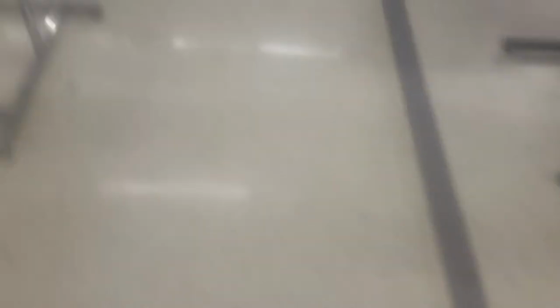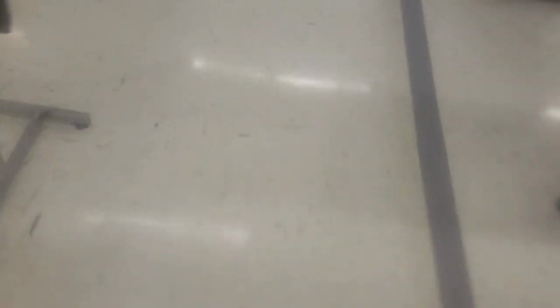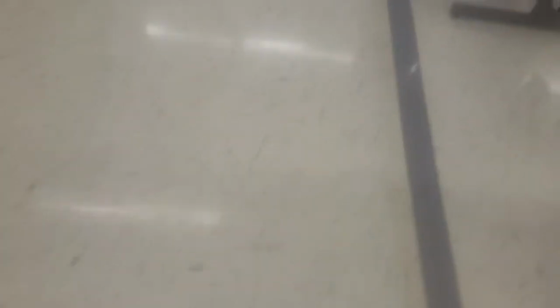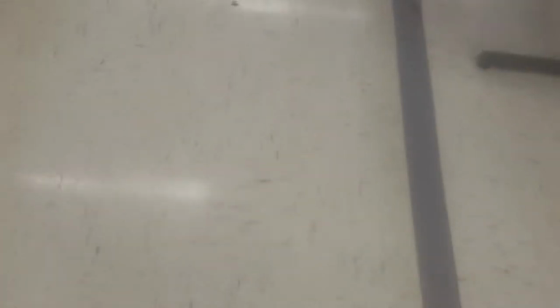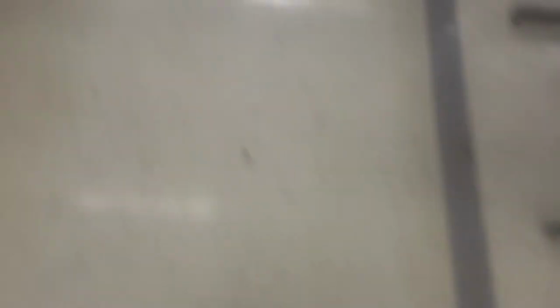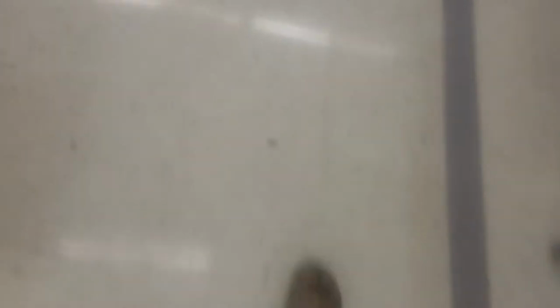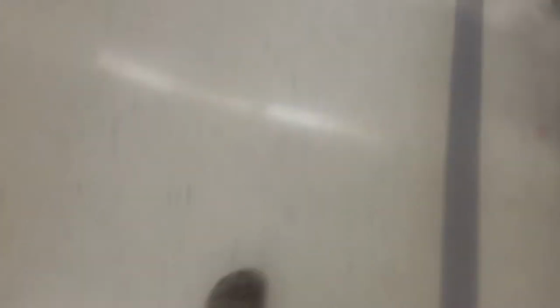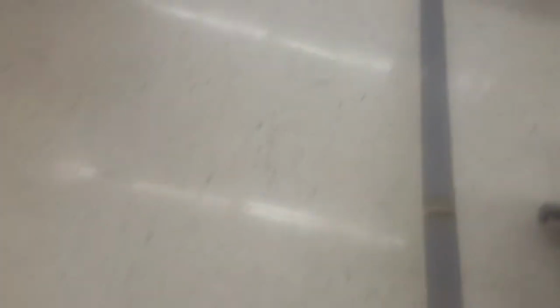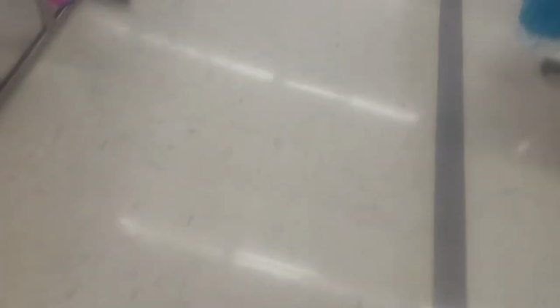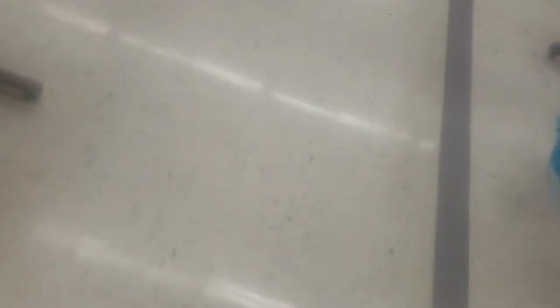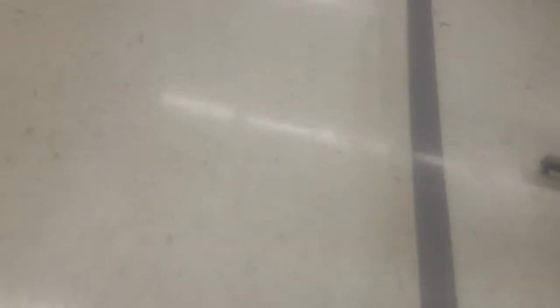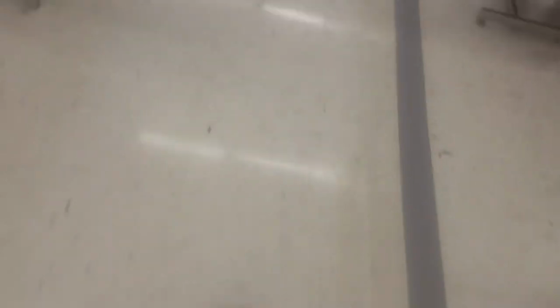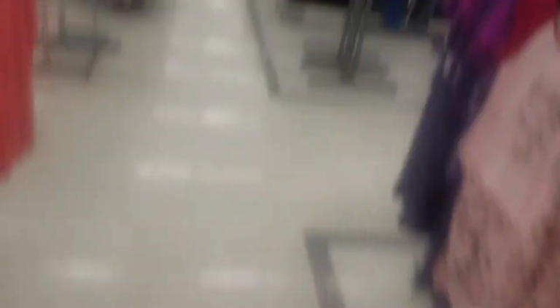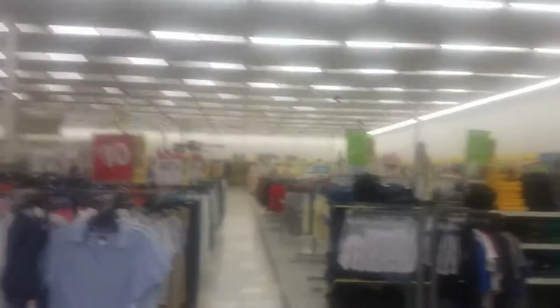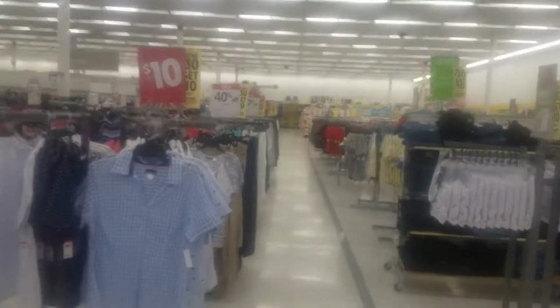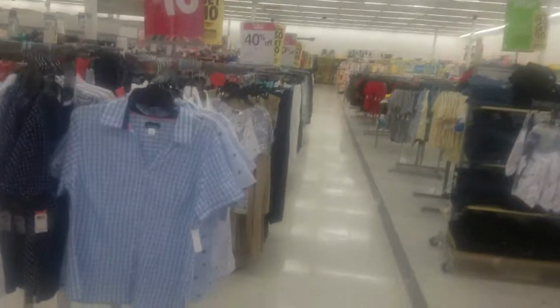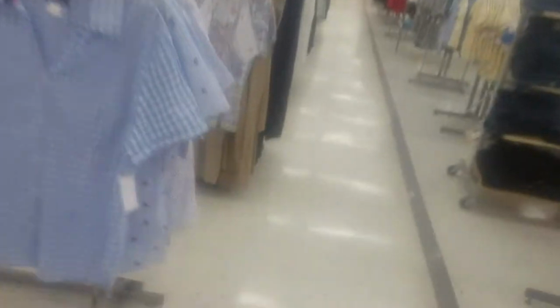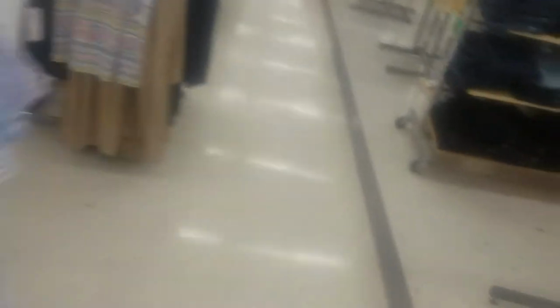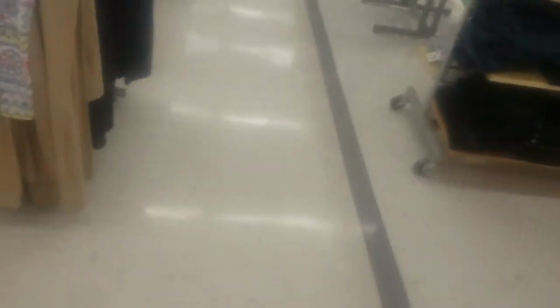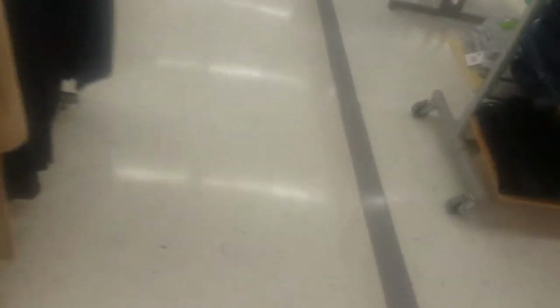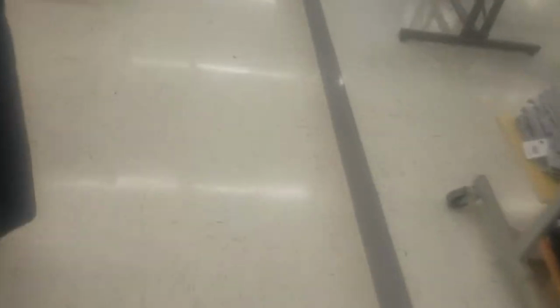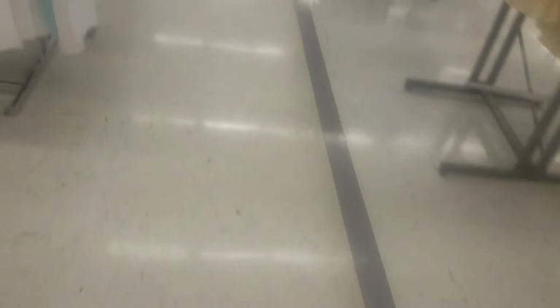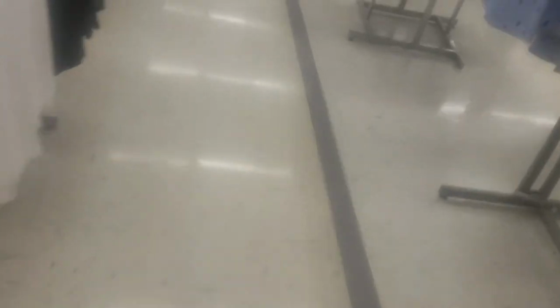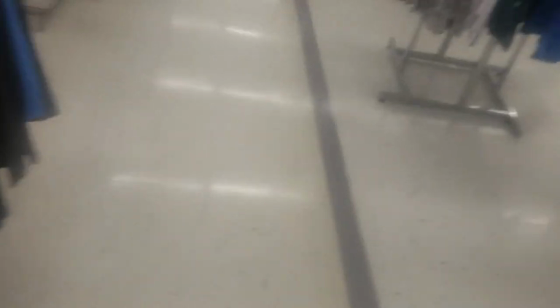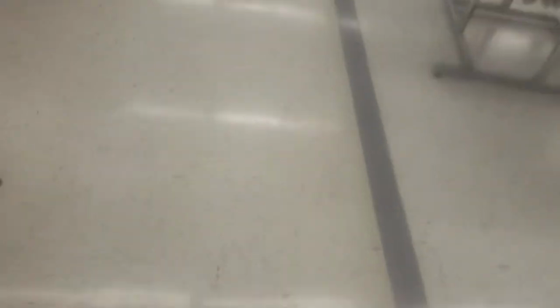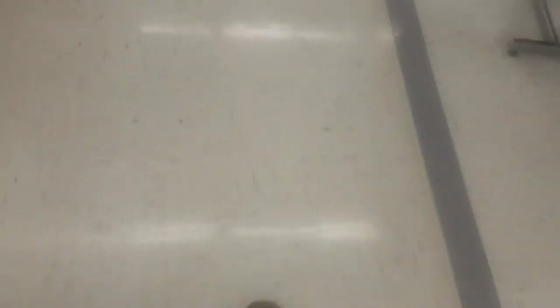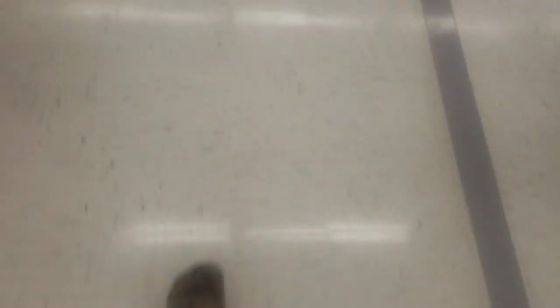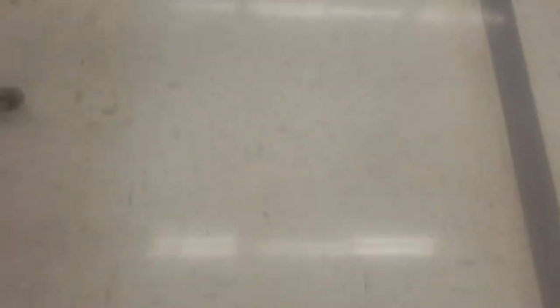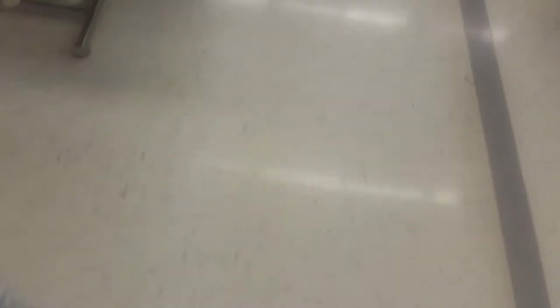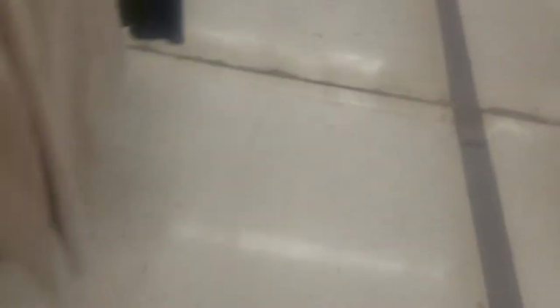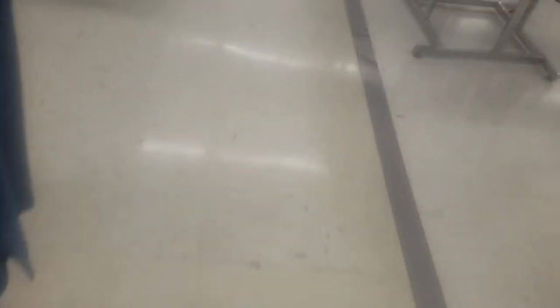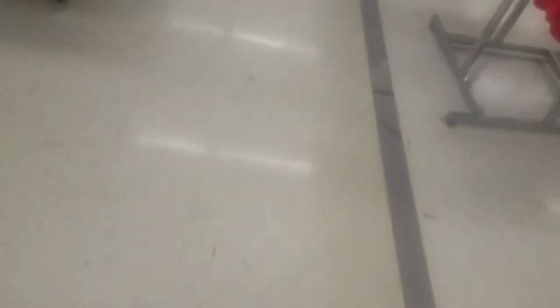Misfit Fan Collector here, and today we're in Kmart looking around. I've been in Kmart for a long time, and I'm just going to record the fans of Kmart.